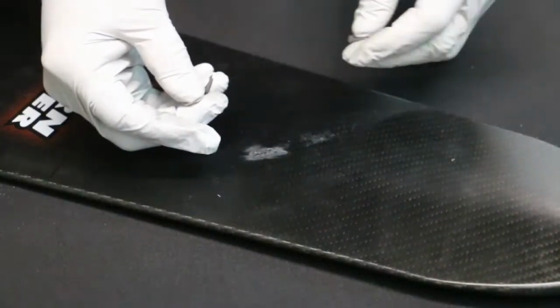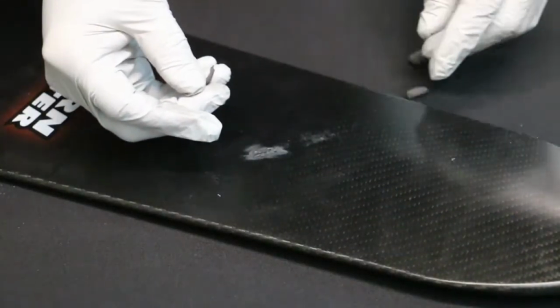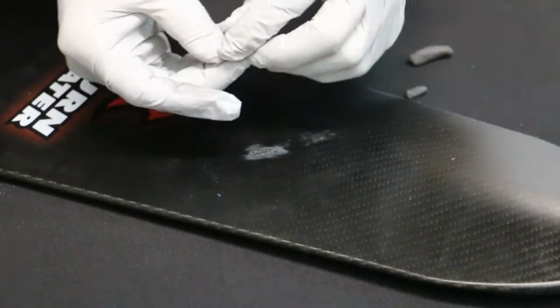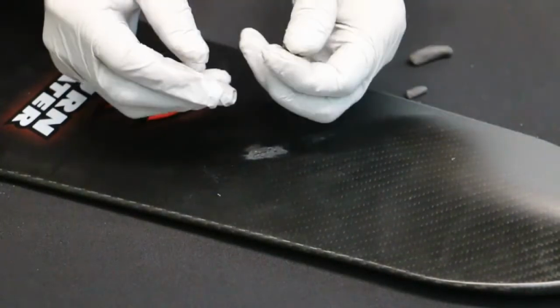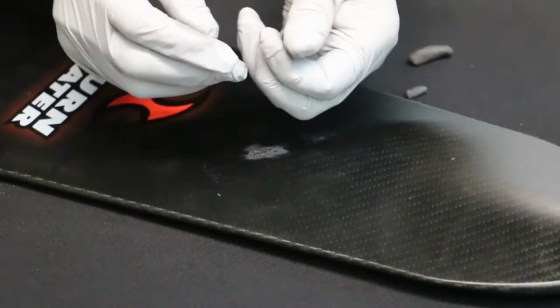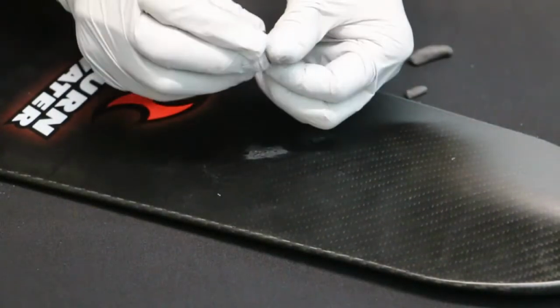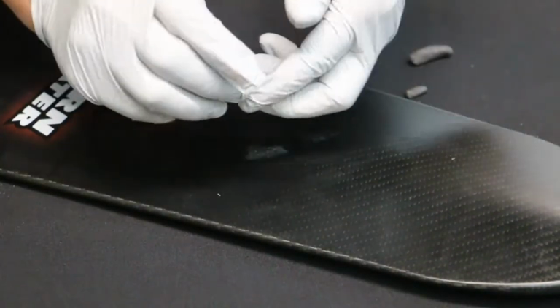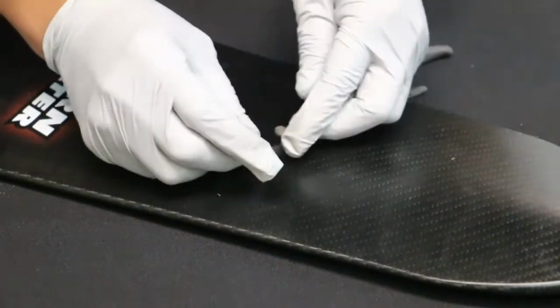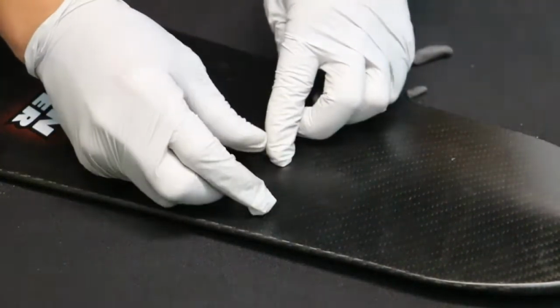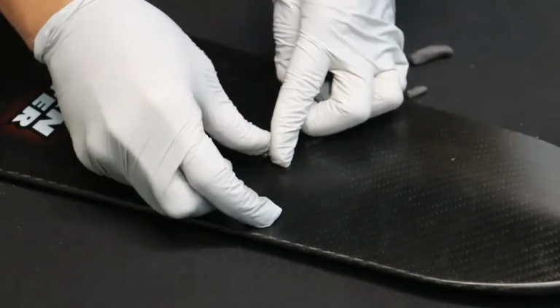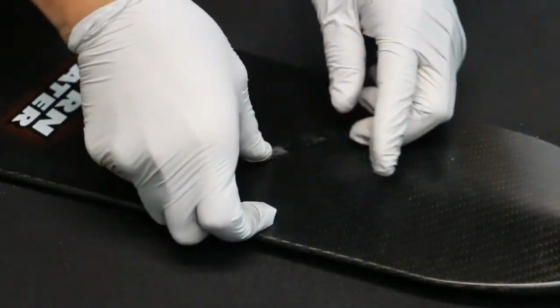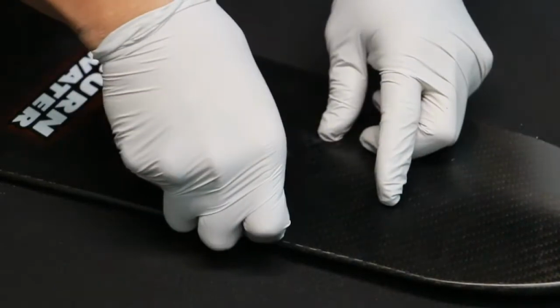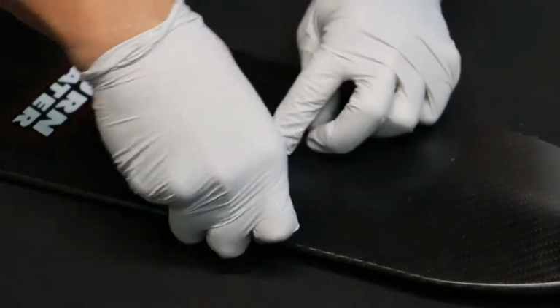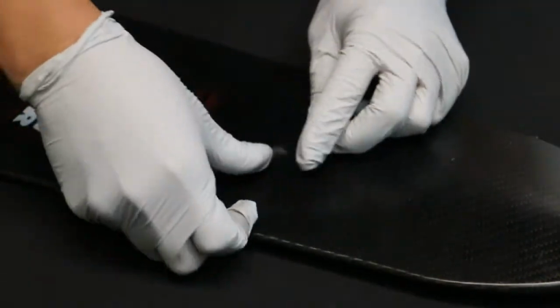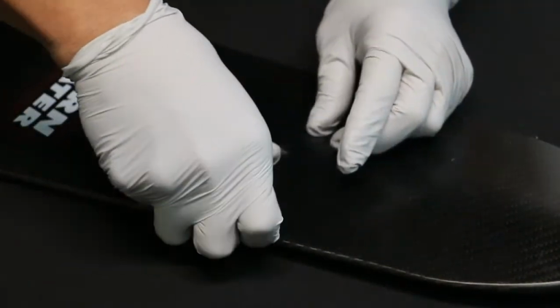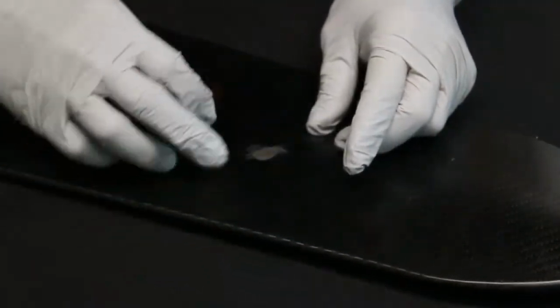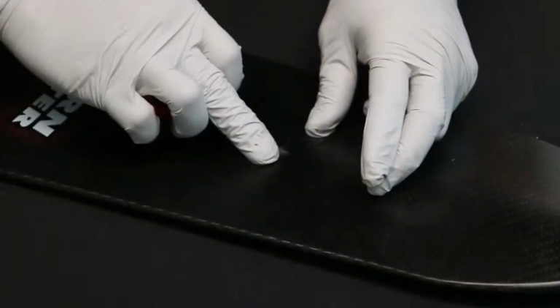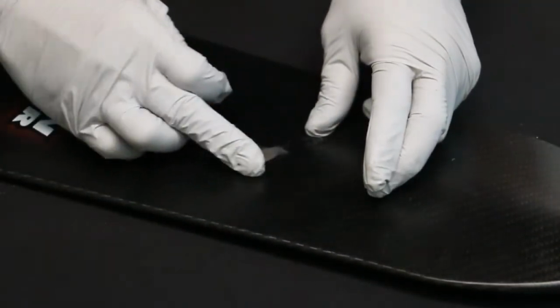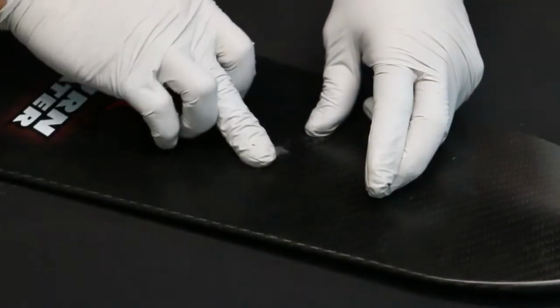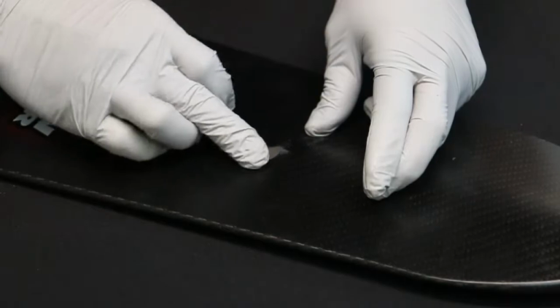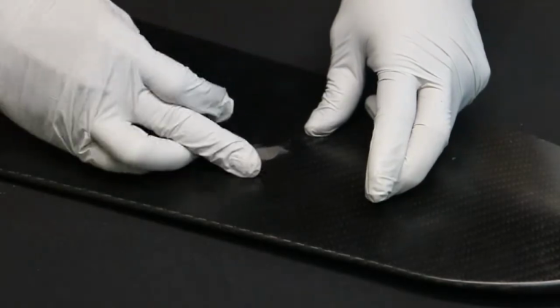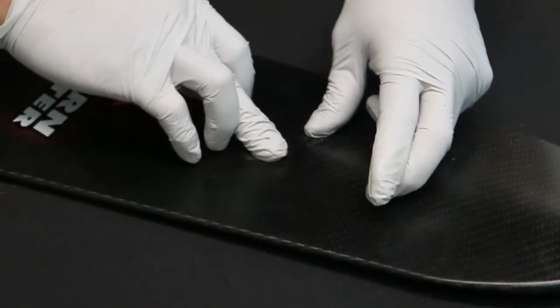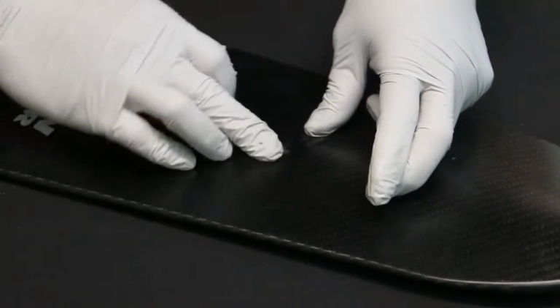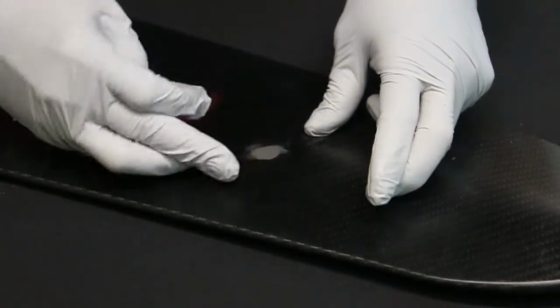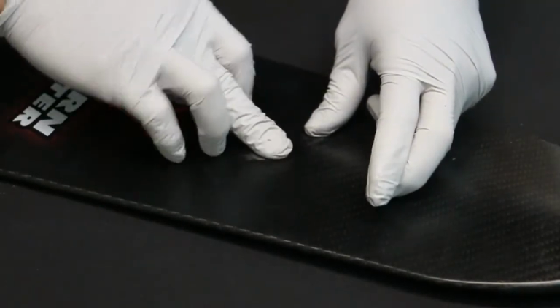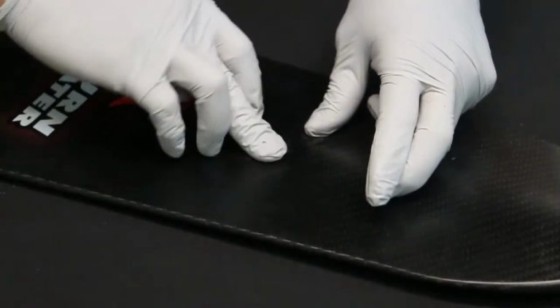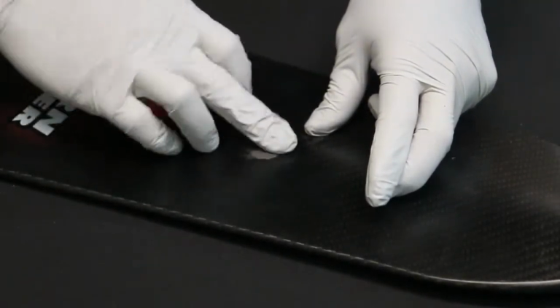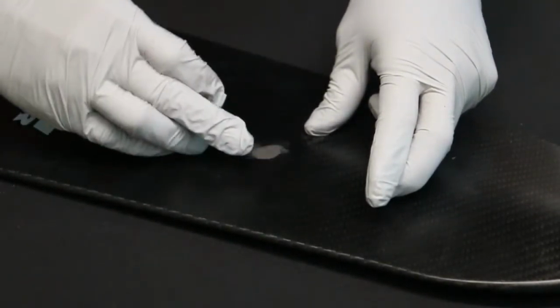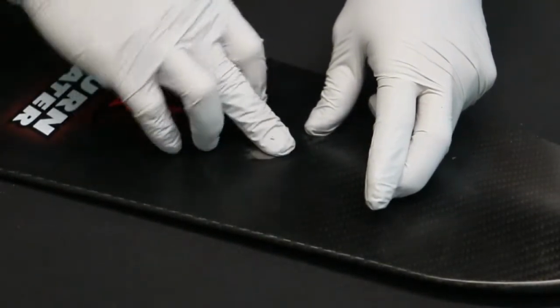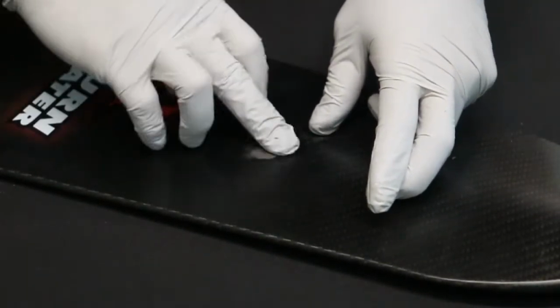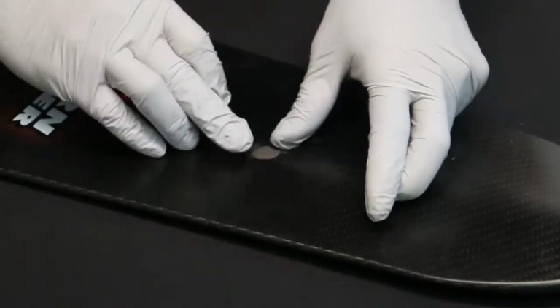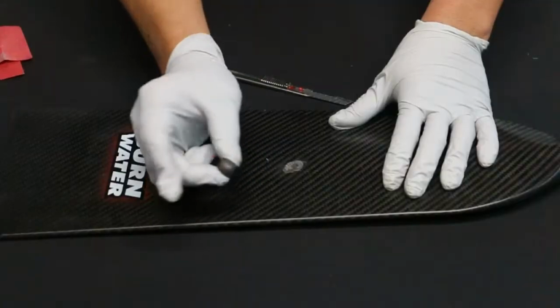Break off a small amount of putty to shove into the dent. You don't want to use too much, just enough to make sure that the putty is flat. Wait 15 to 20 minutes and then your putty will be rock hard.